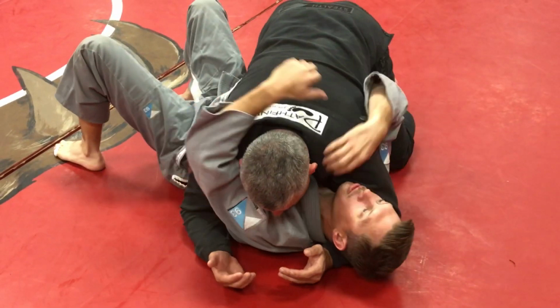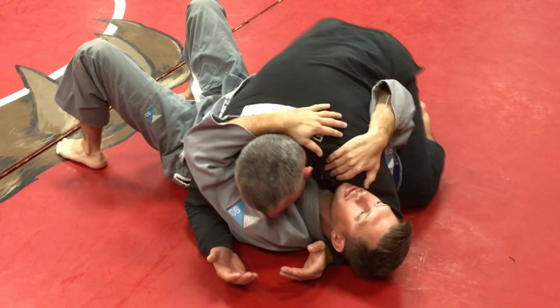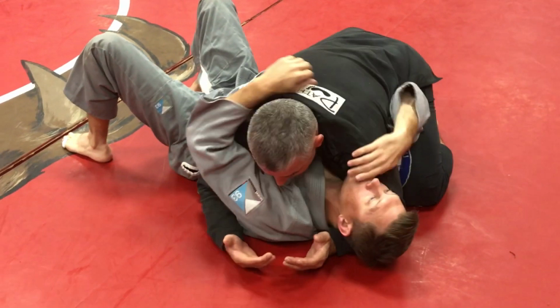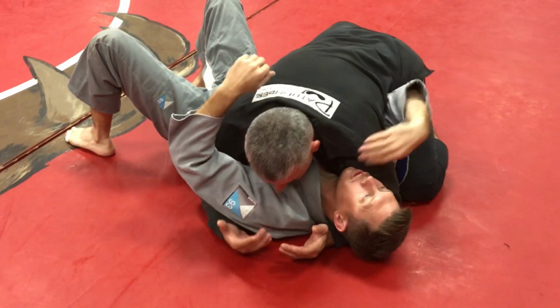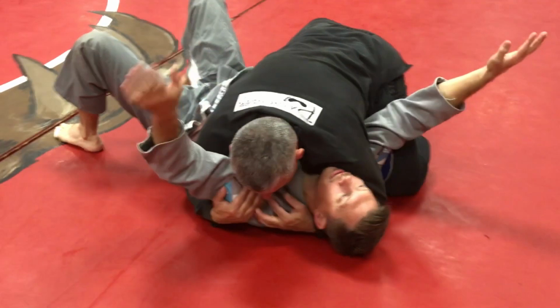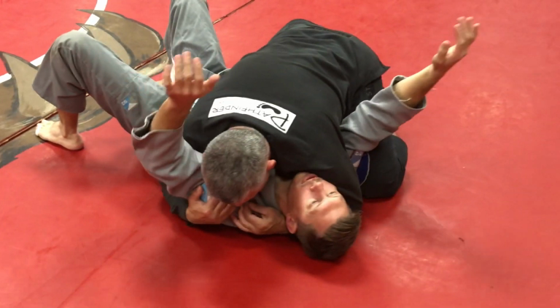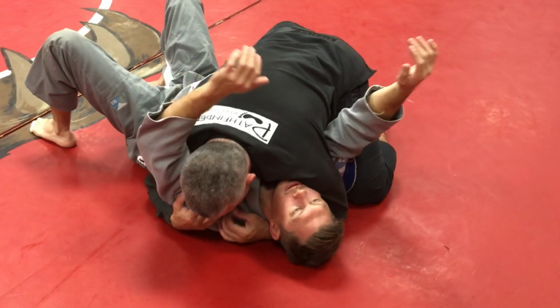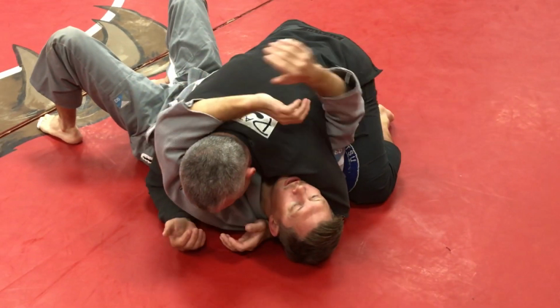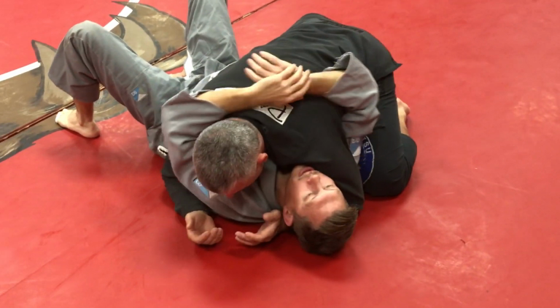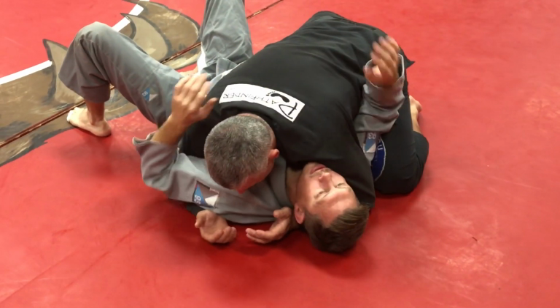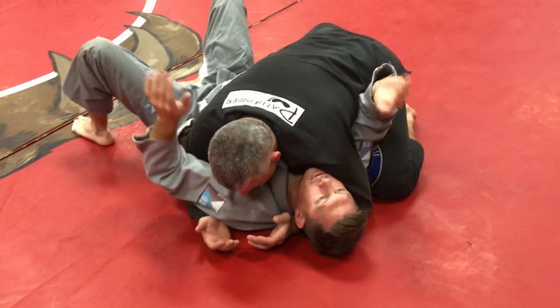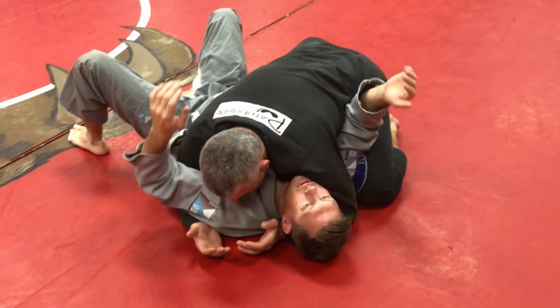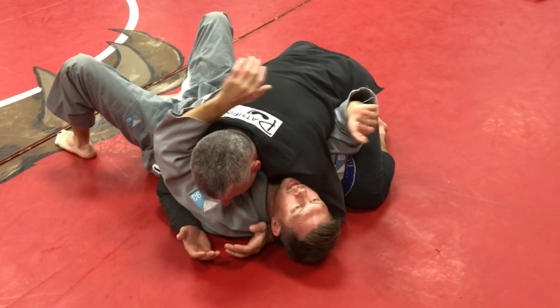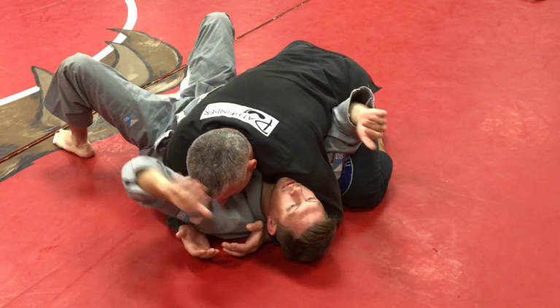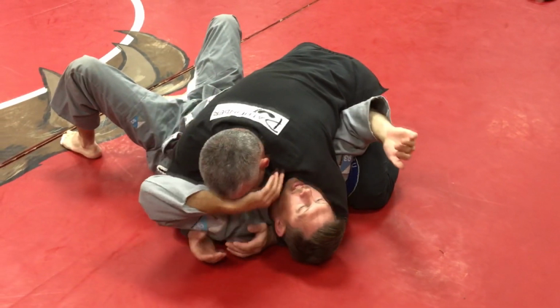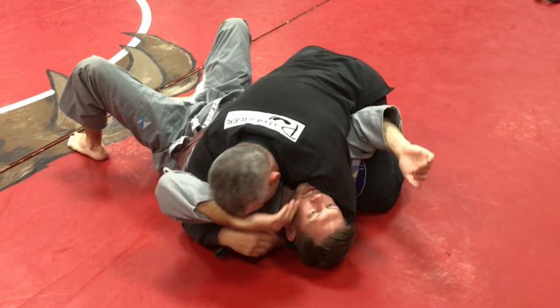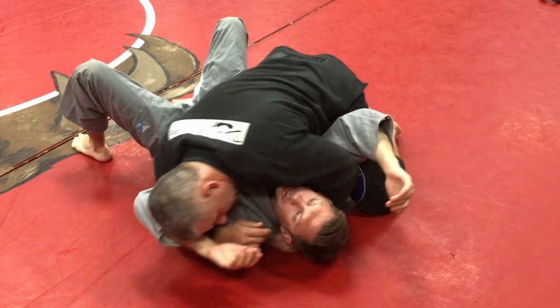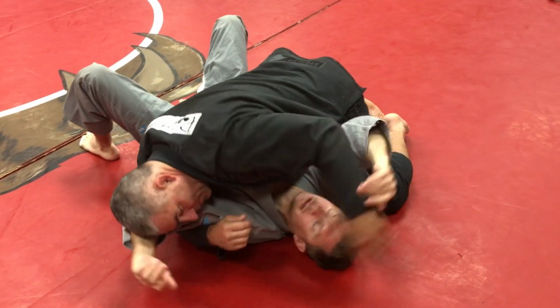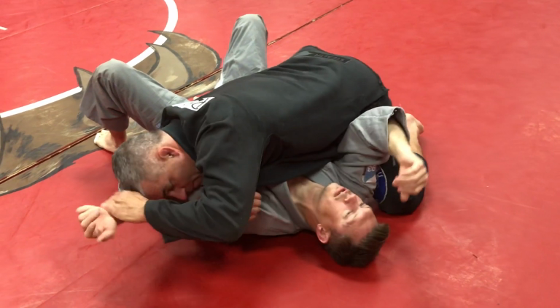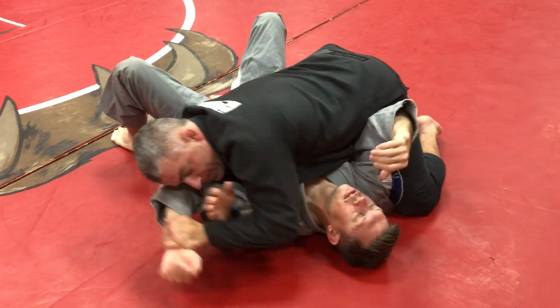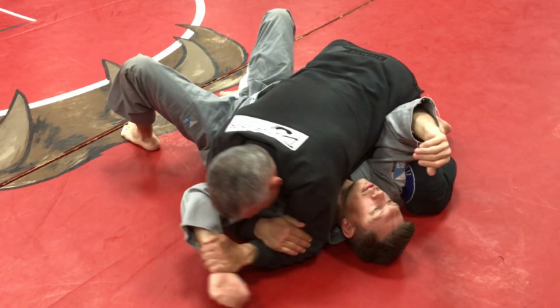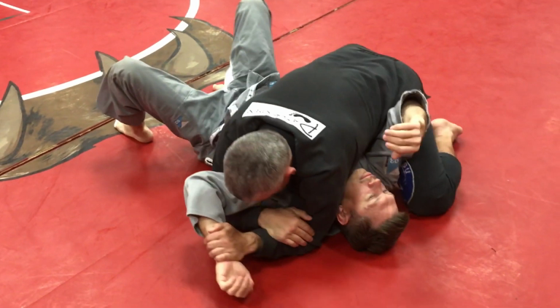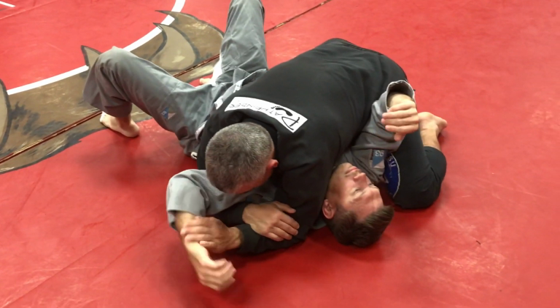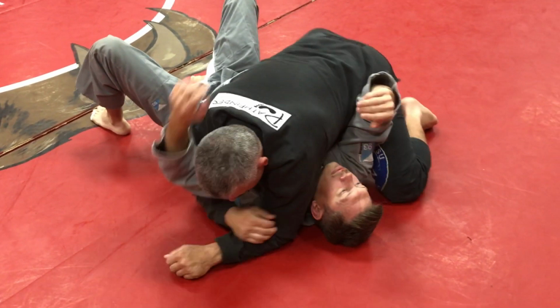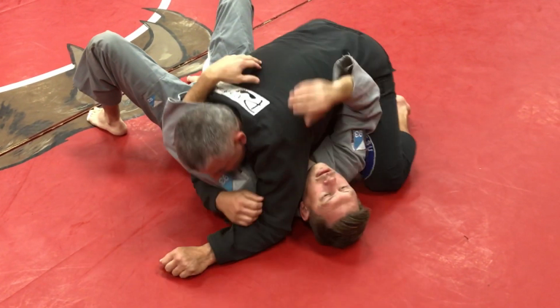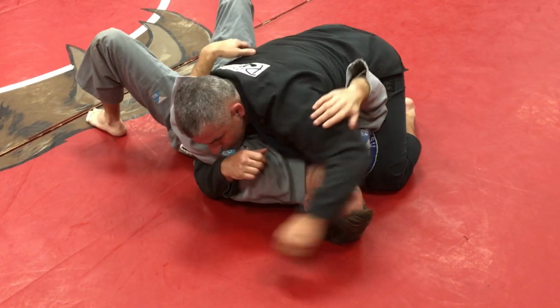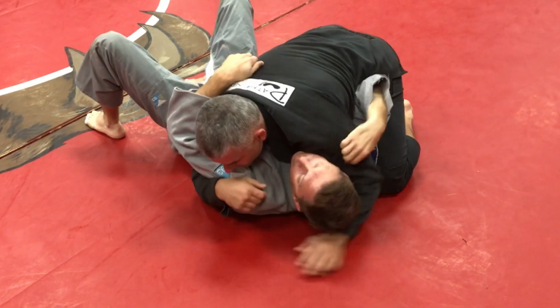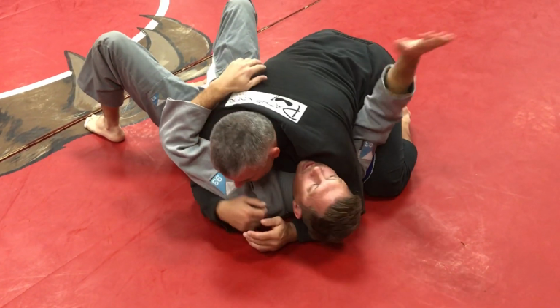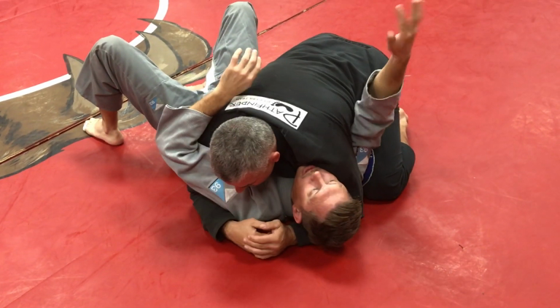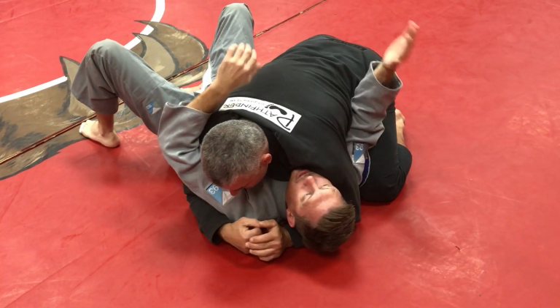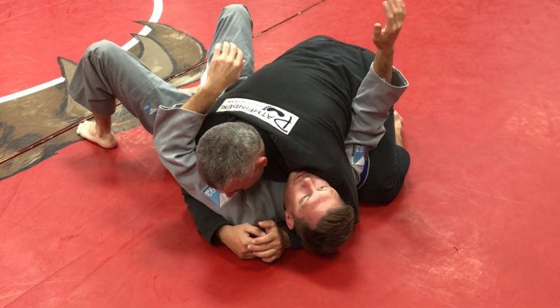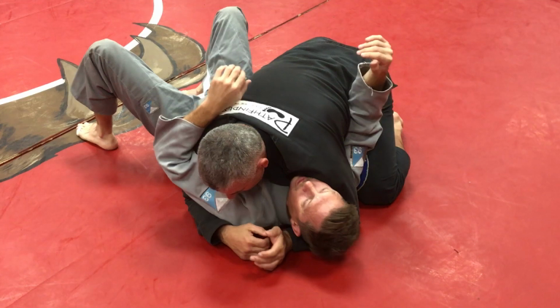Stuck in side control, hands are out. So if I bring his hand here he snatches it. This one's stuck out to dry too.